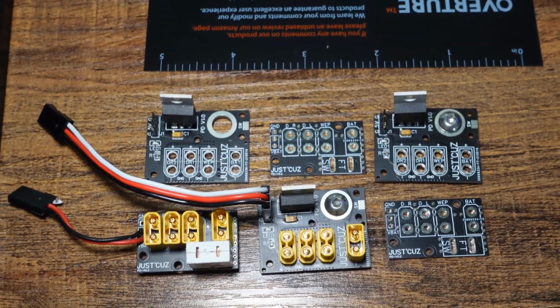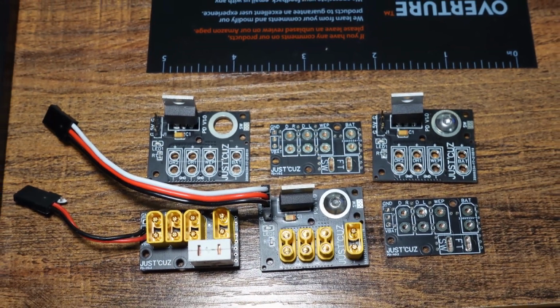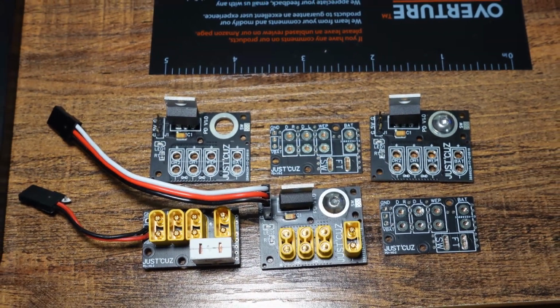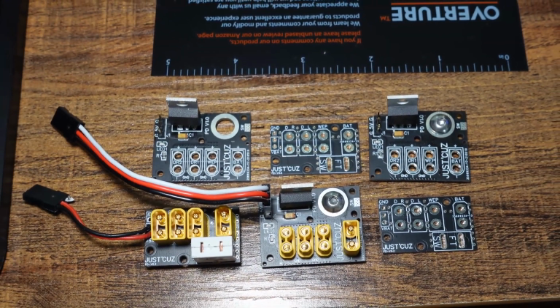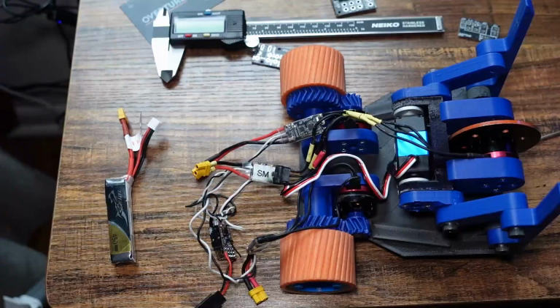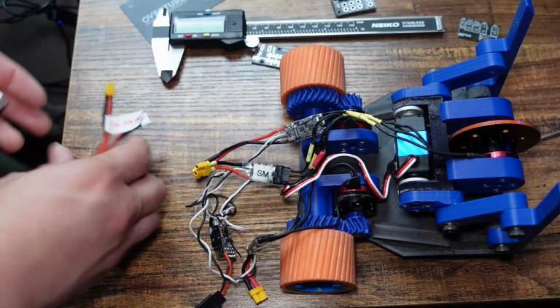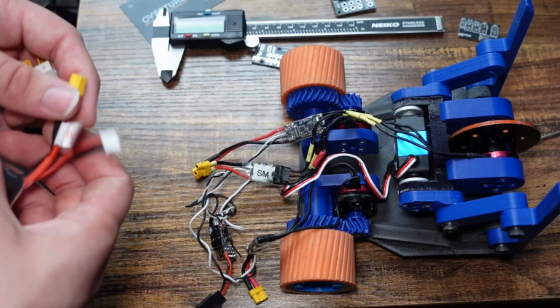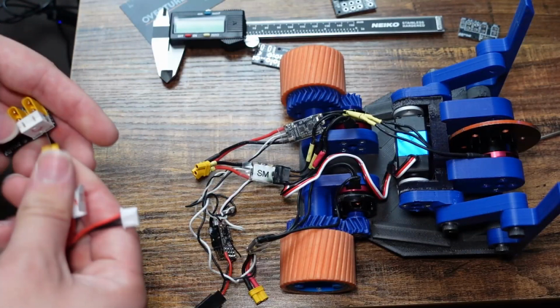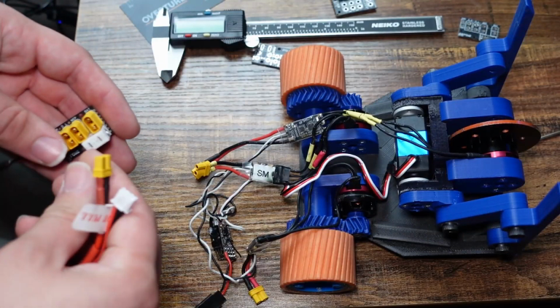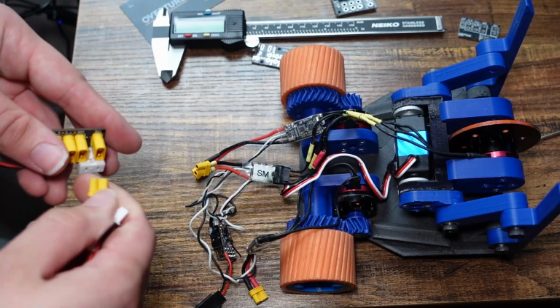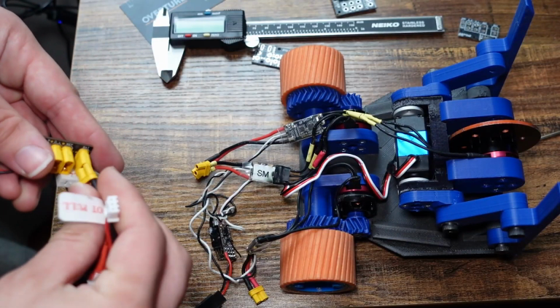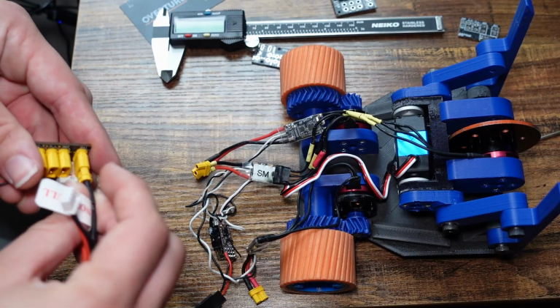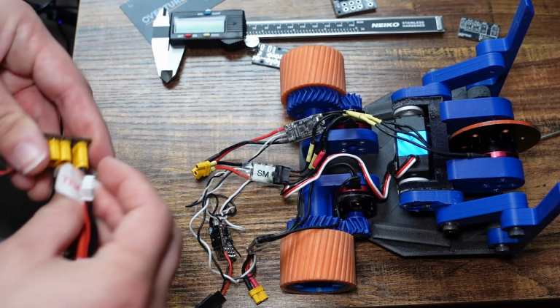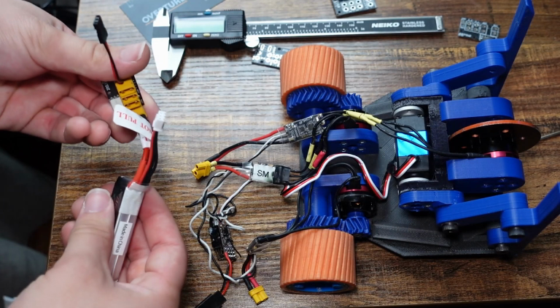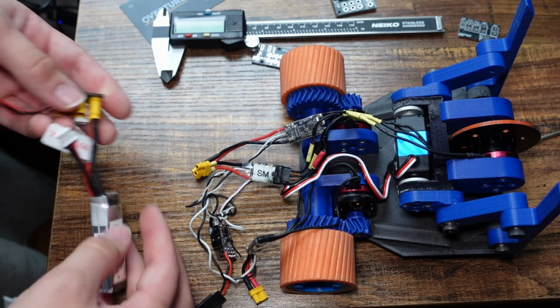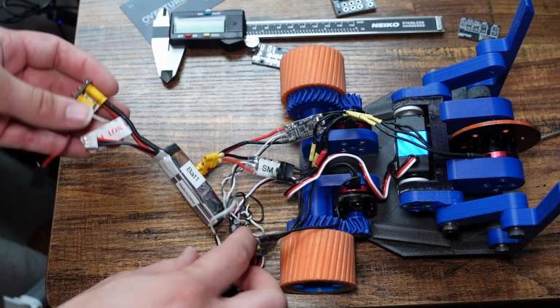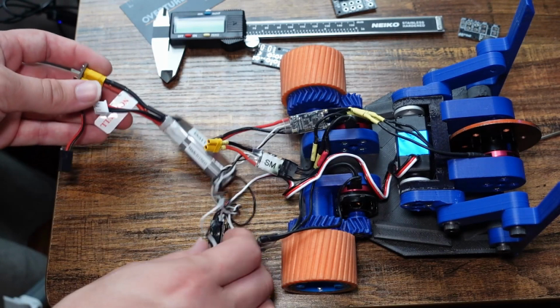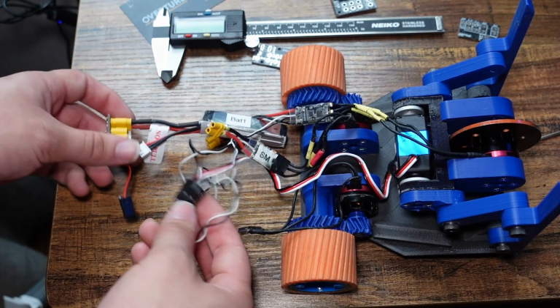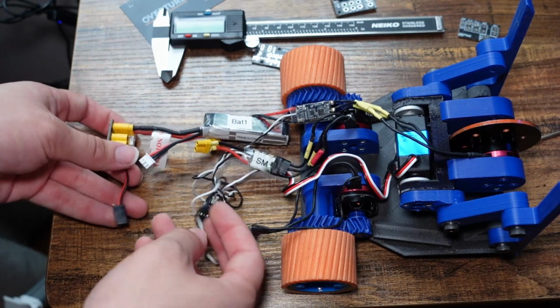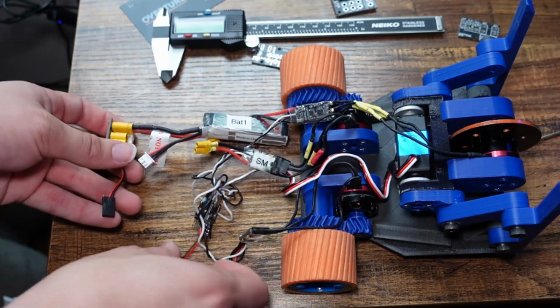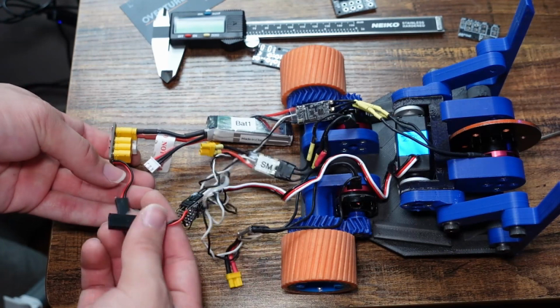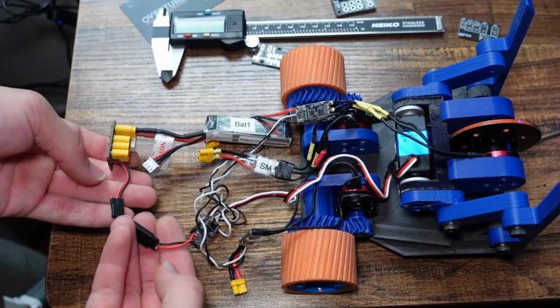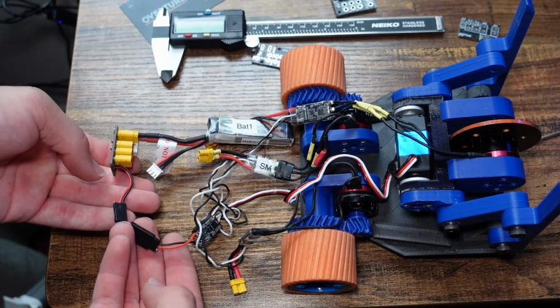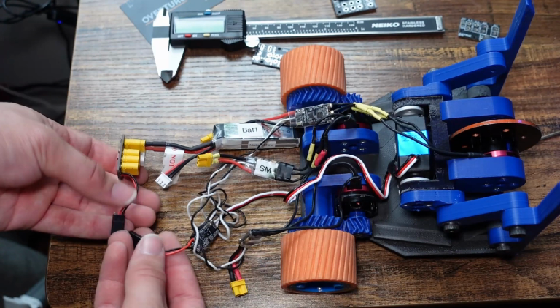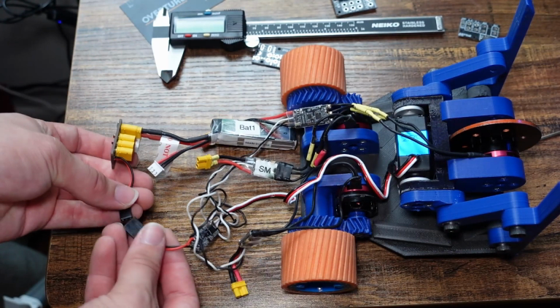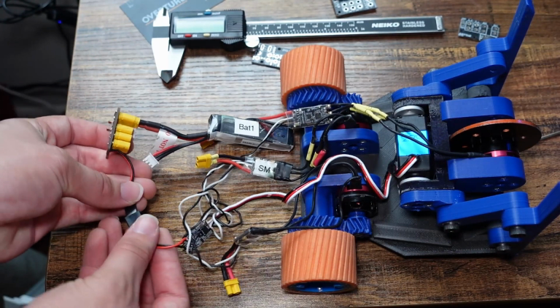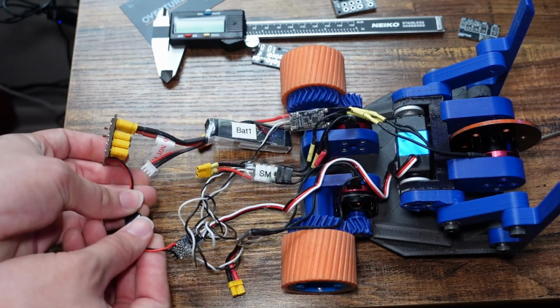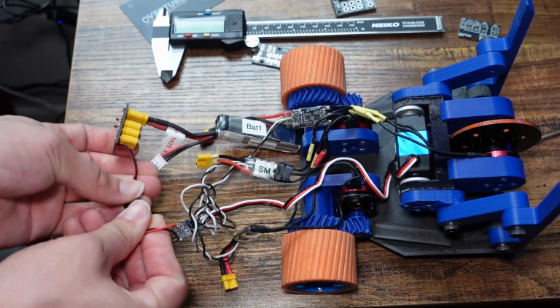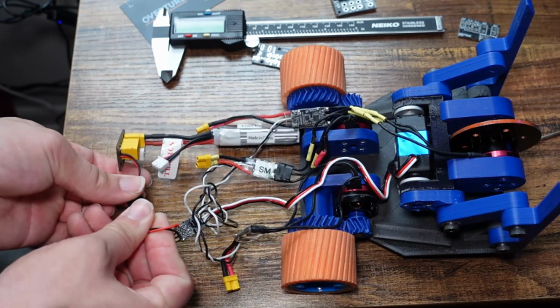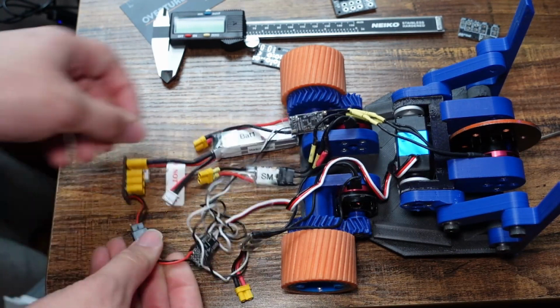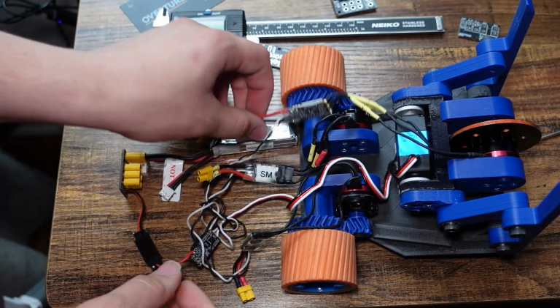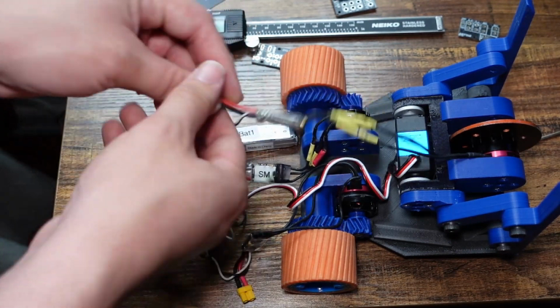Not only does it make things easier, but it'll keep your wiring much tidier, save space, save time, and will greatly reduce the chances that you accidentally wire something backward and blow up your expensive electronics the first time you plug in your battery.